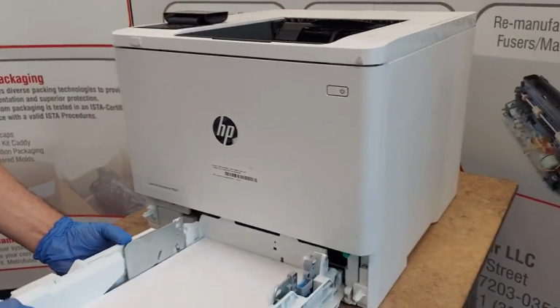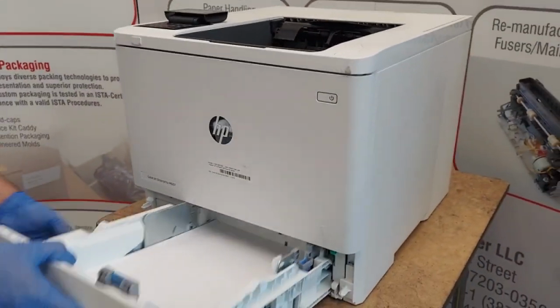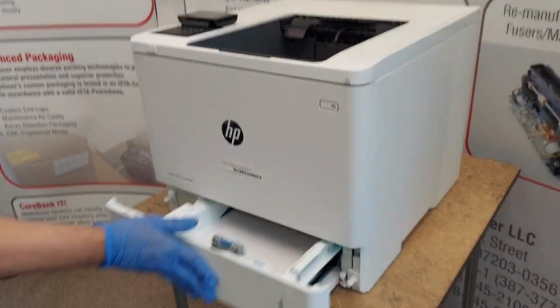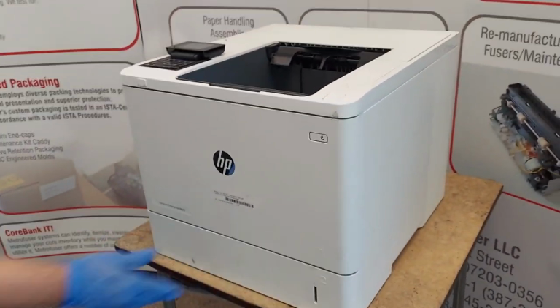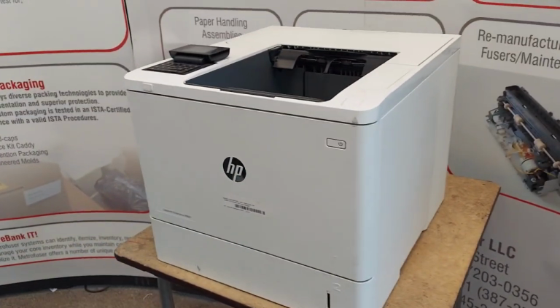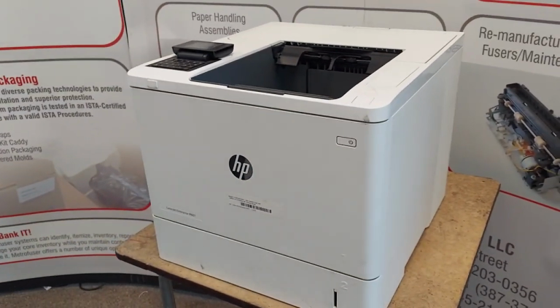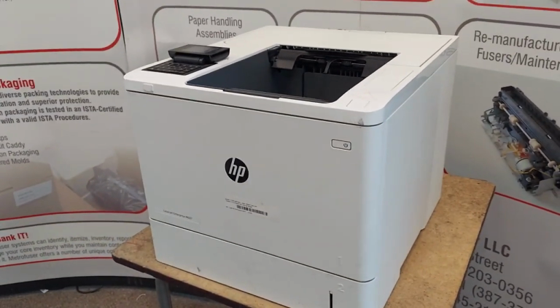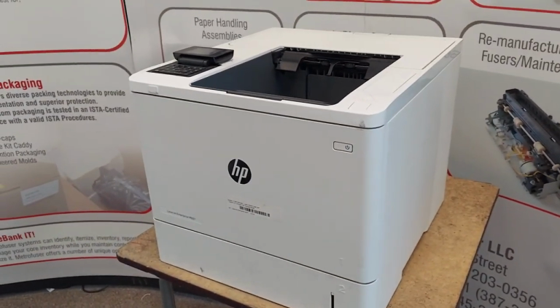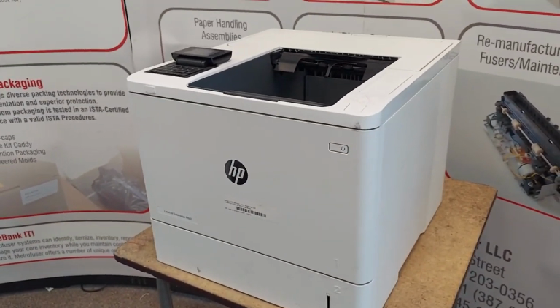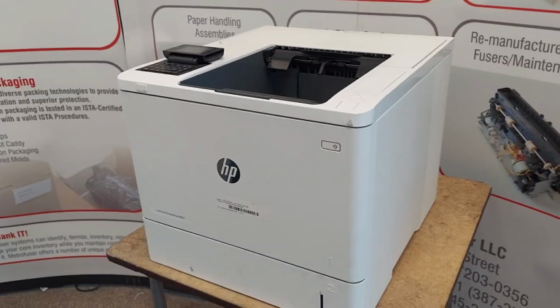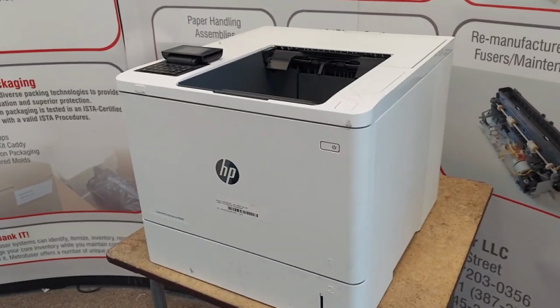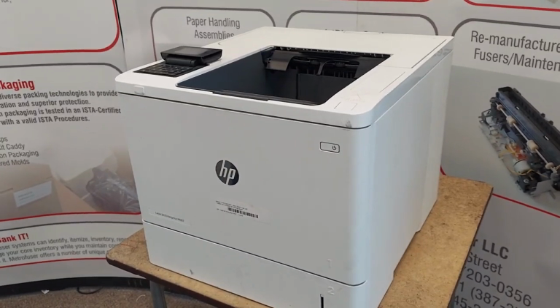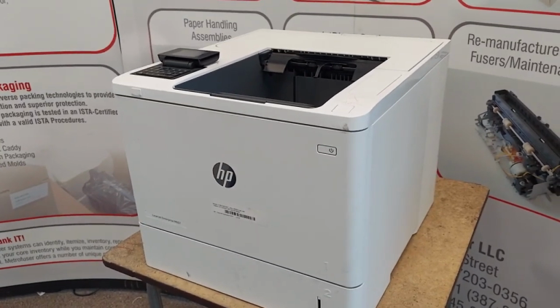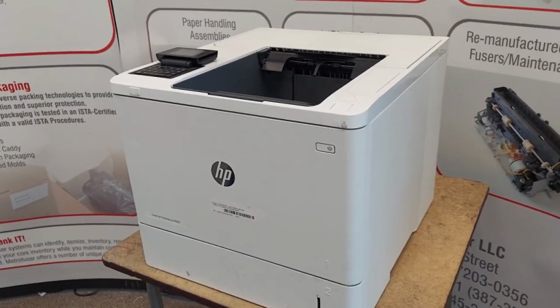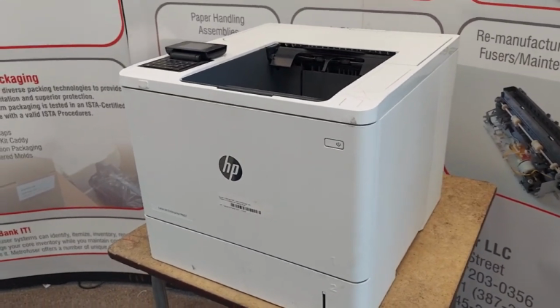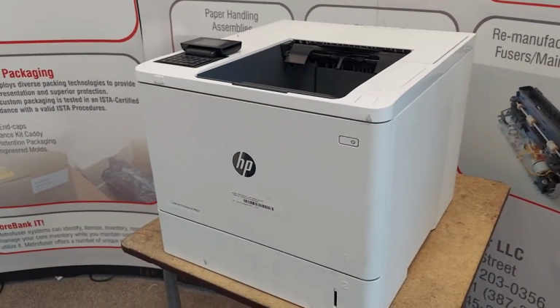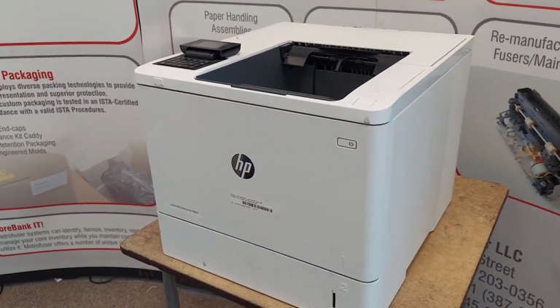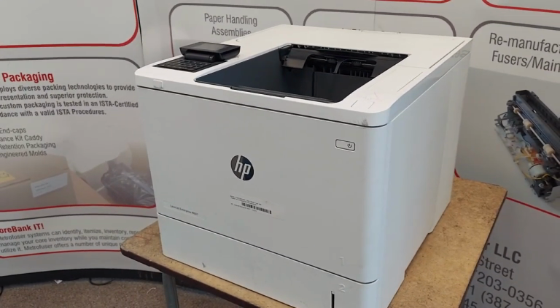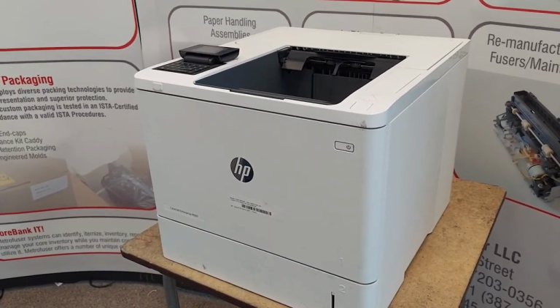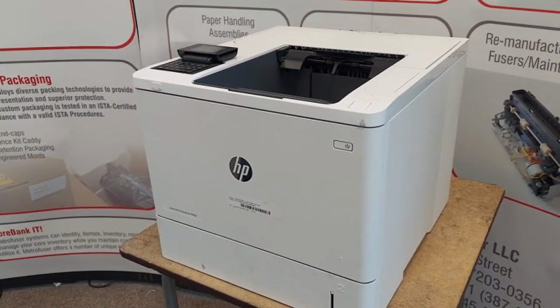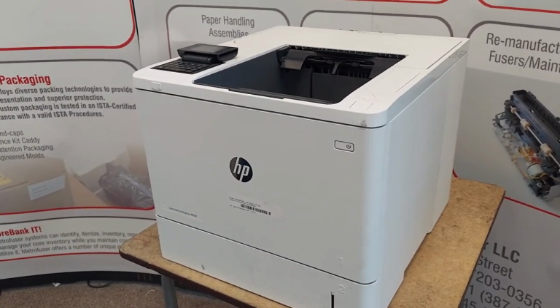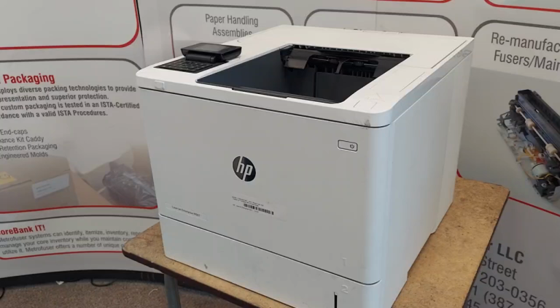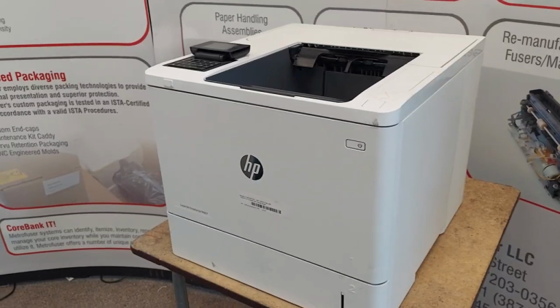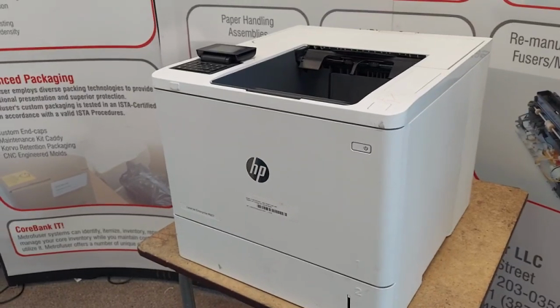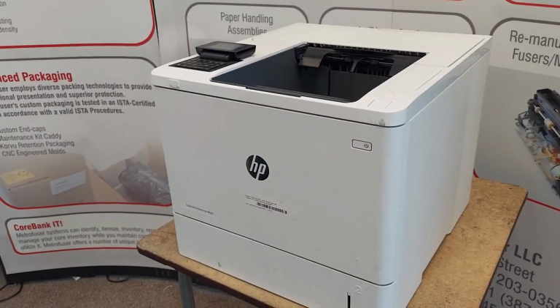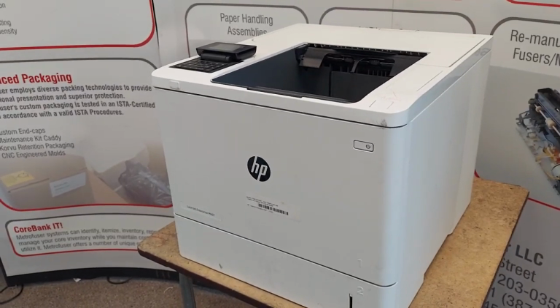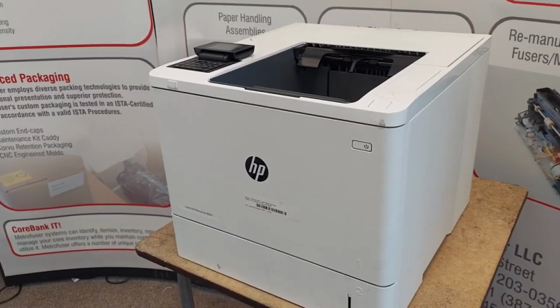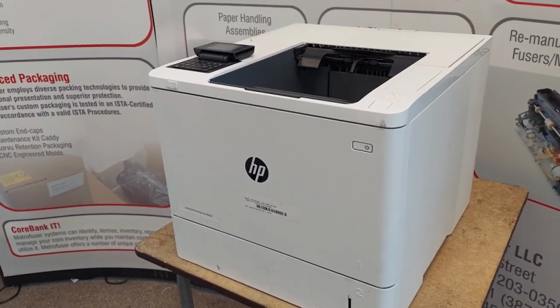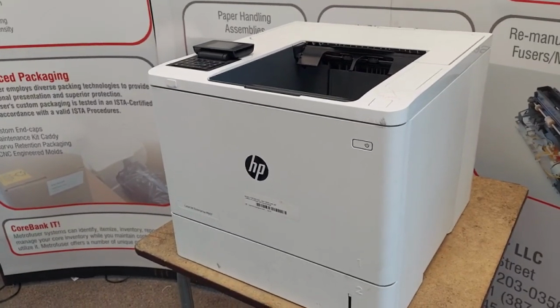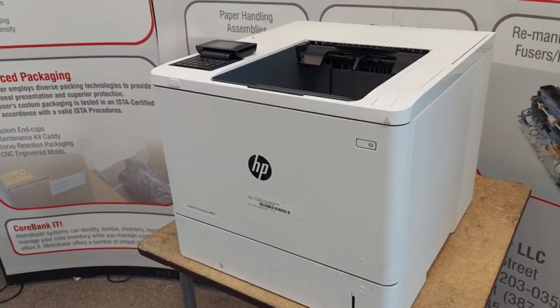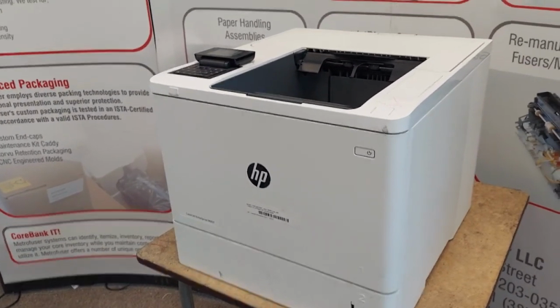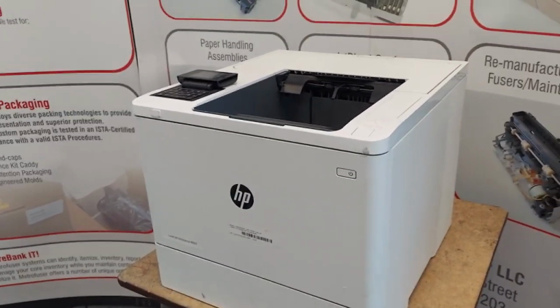If you have any questions, you can visit us at our website. We also have a number of printer diagrams and error code solutions. Just come on down to MetroFuser.com. Thanks for watching — please click like and subscribe. Have a good day.